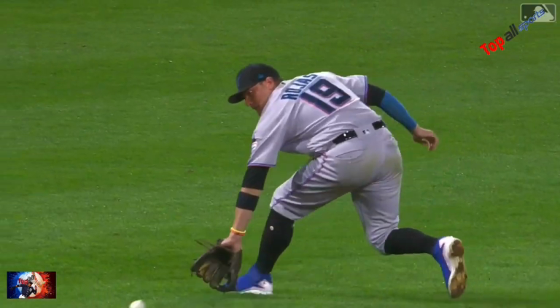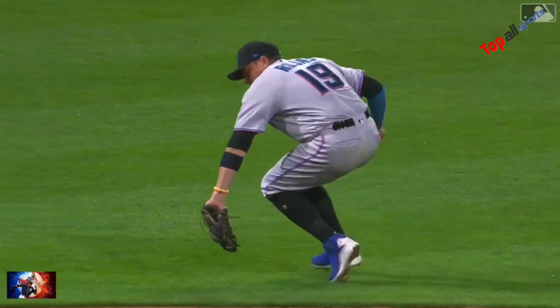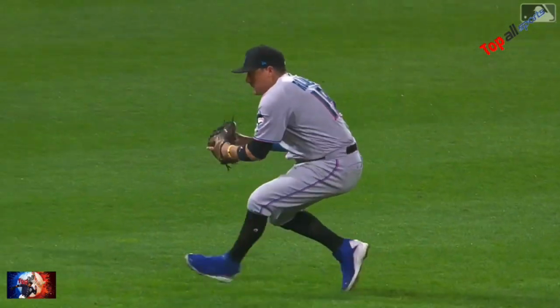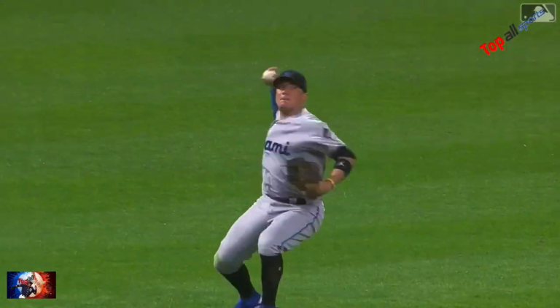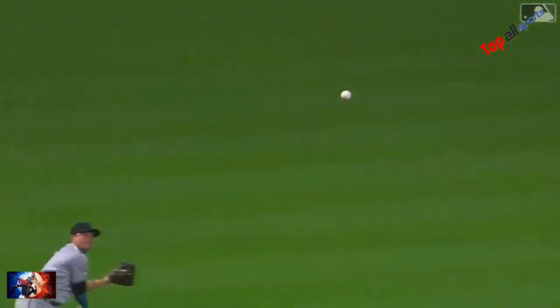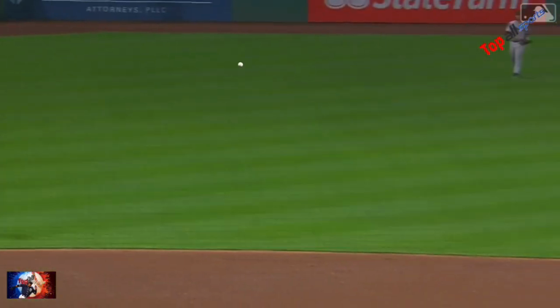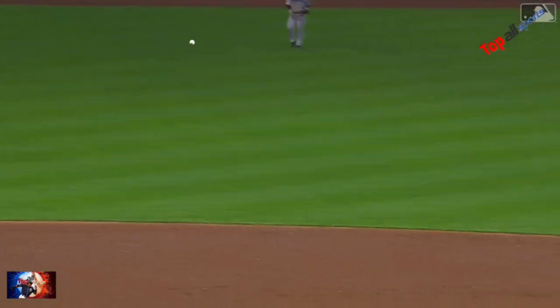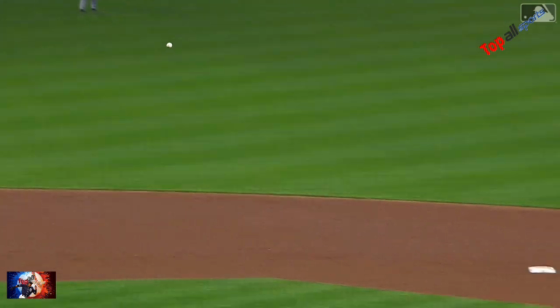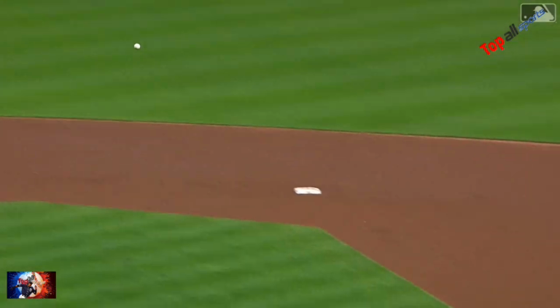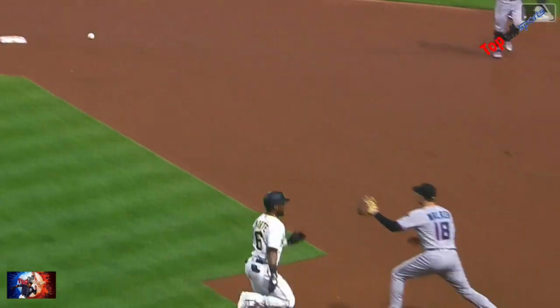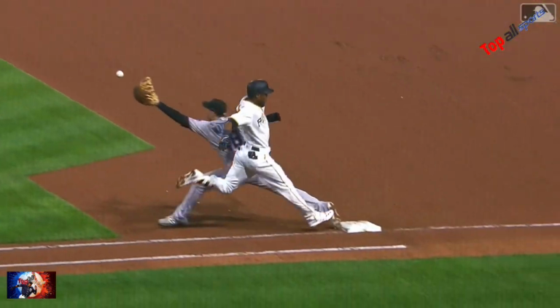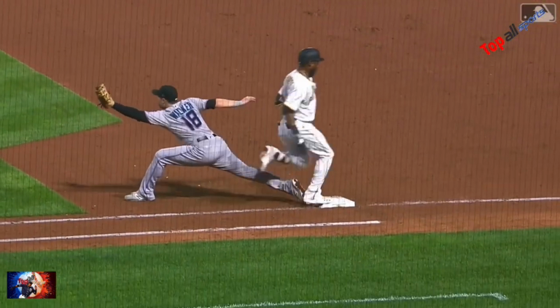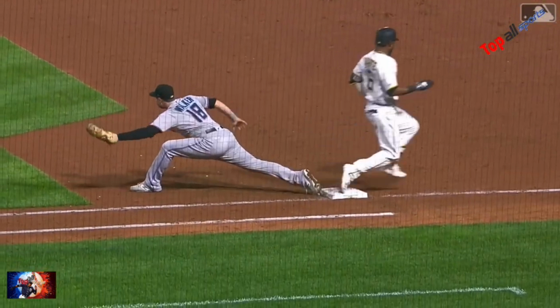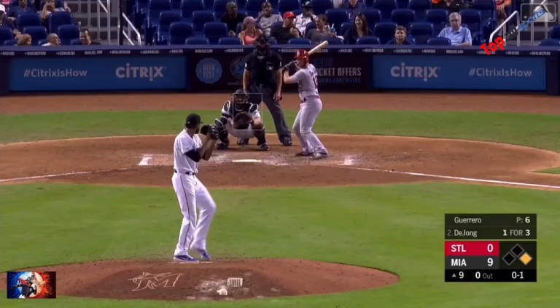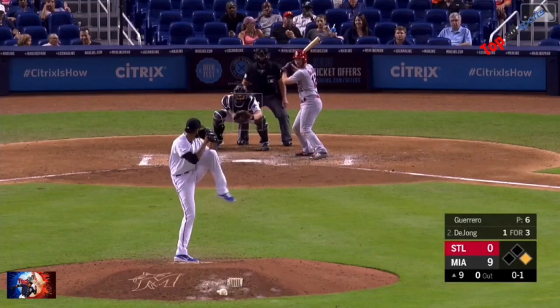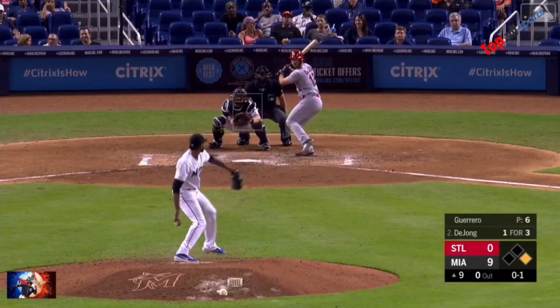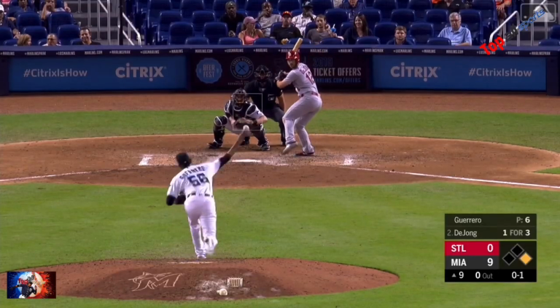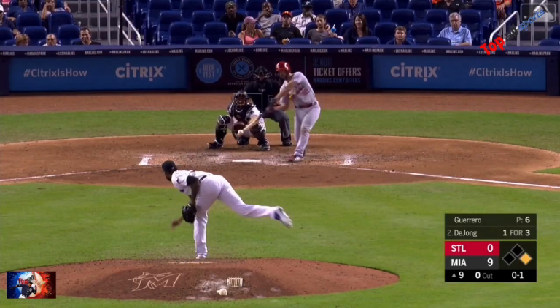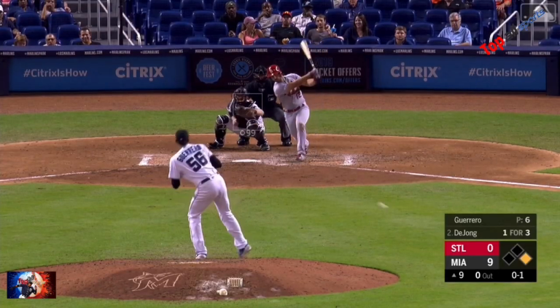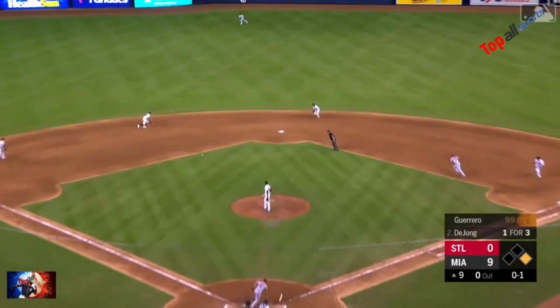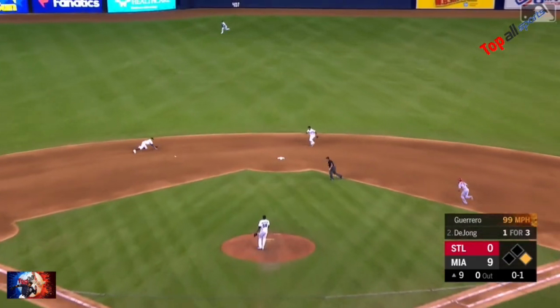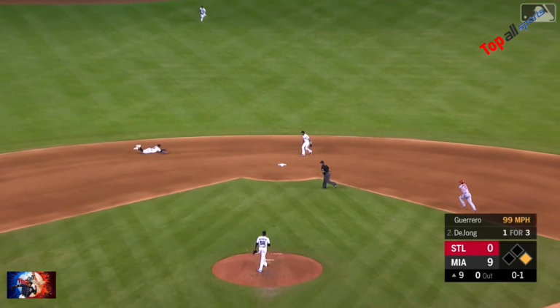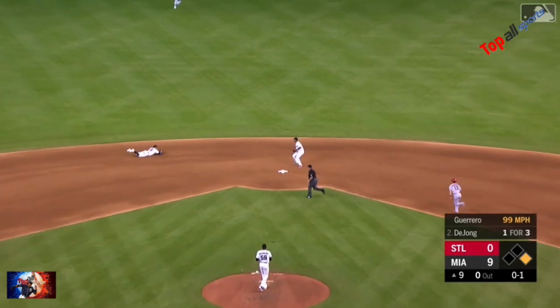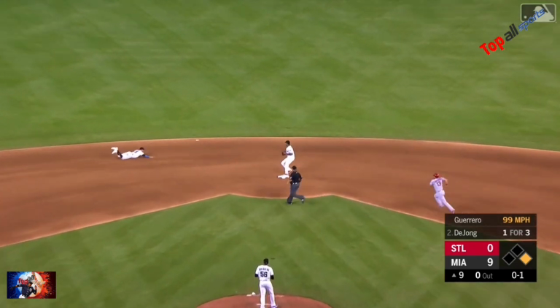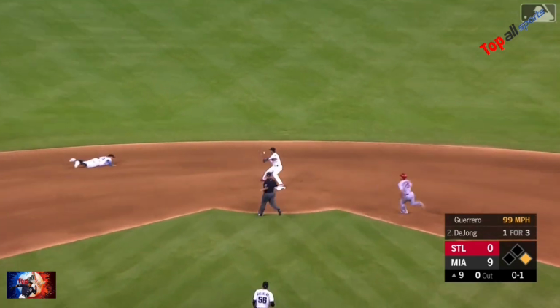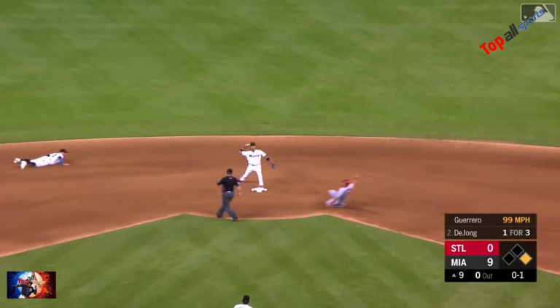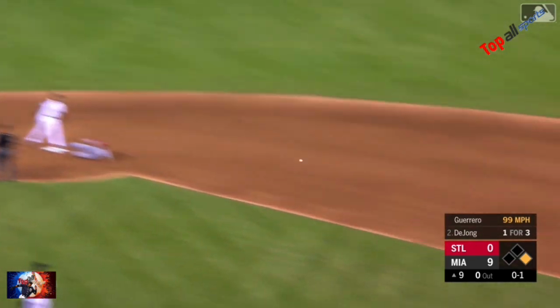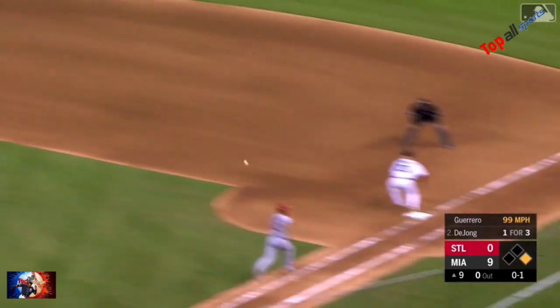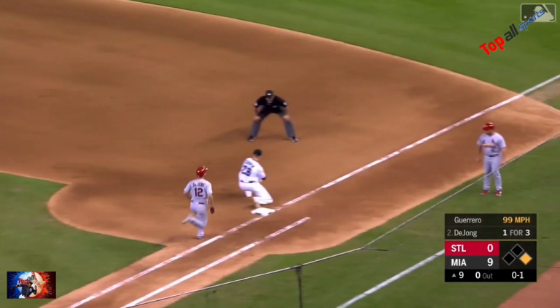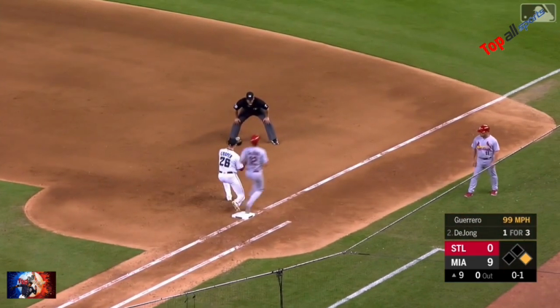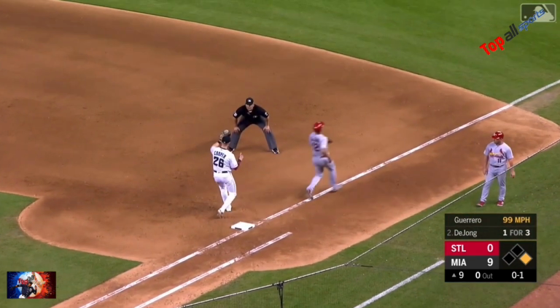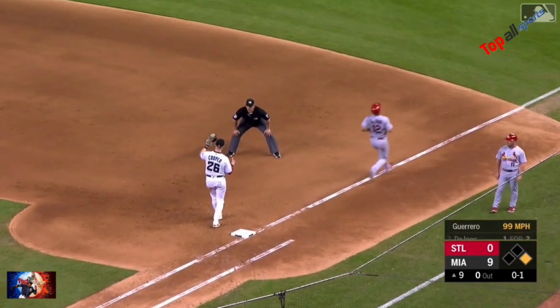Against the starter, seventh inning or later — backhanded by Rojas, plants, throws, Walker stretches, got him. What a play on both ends.